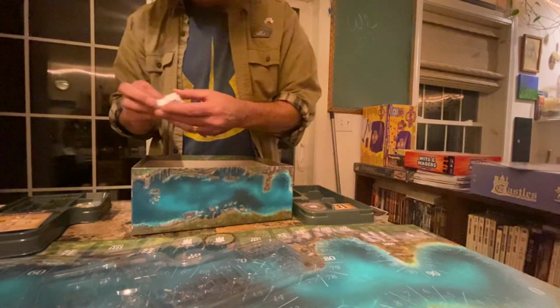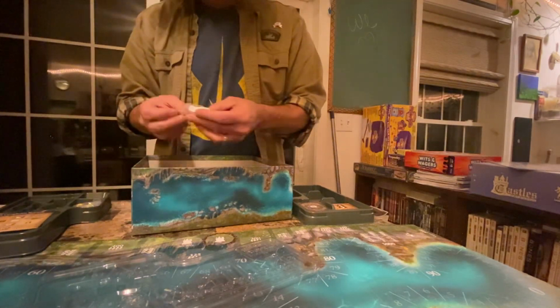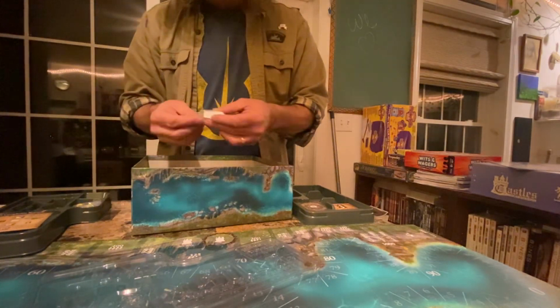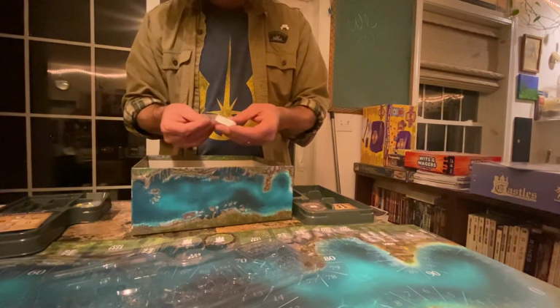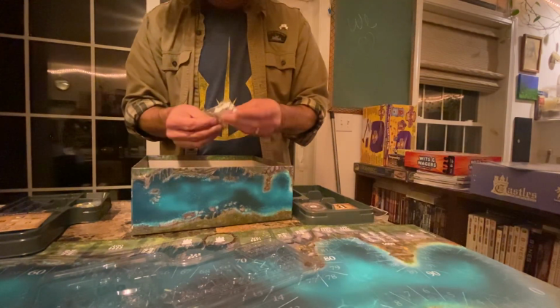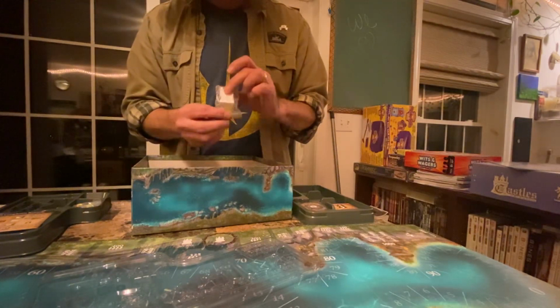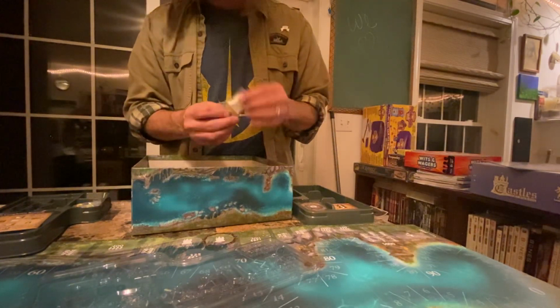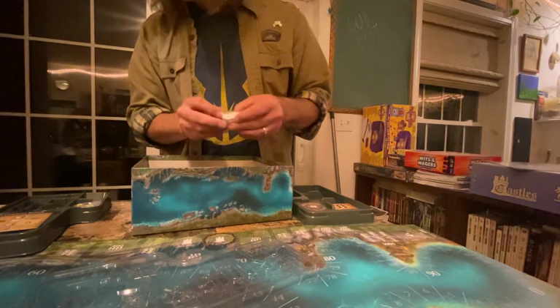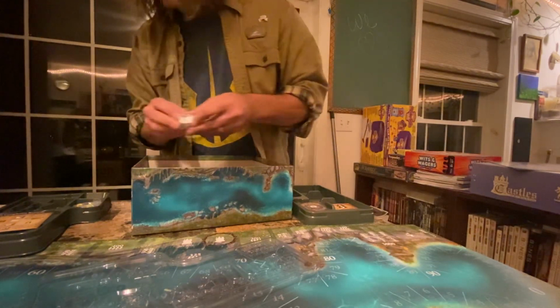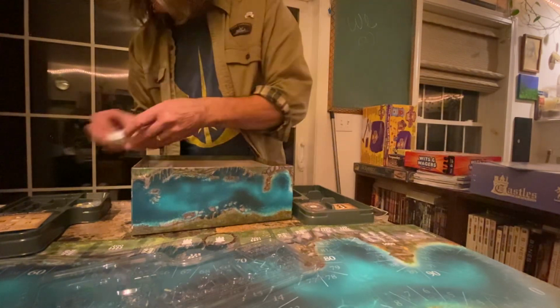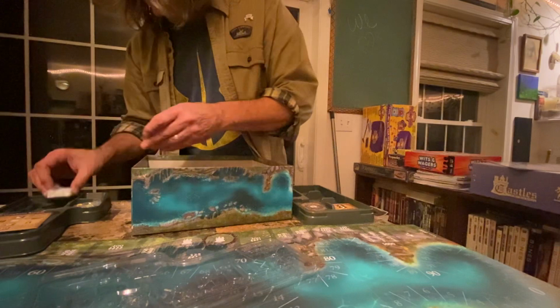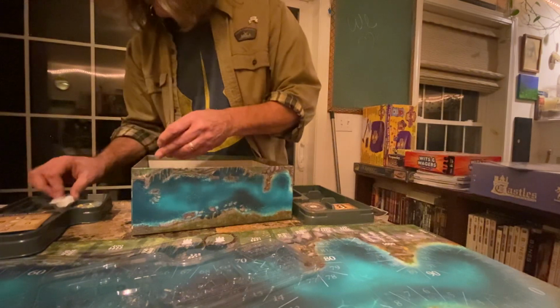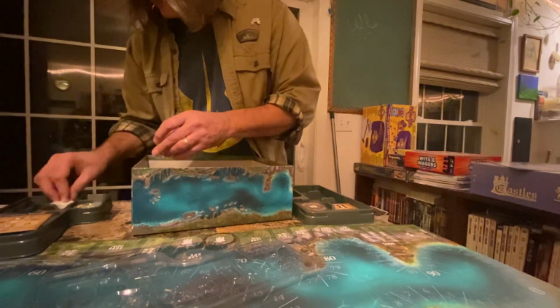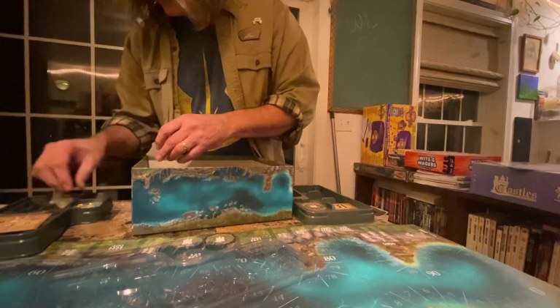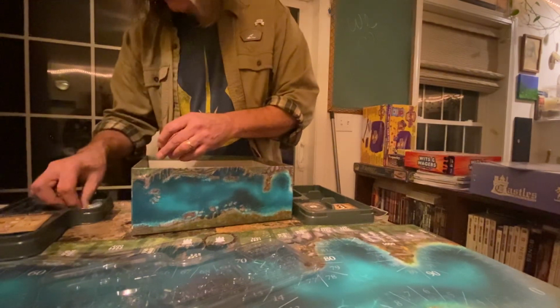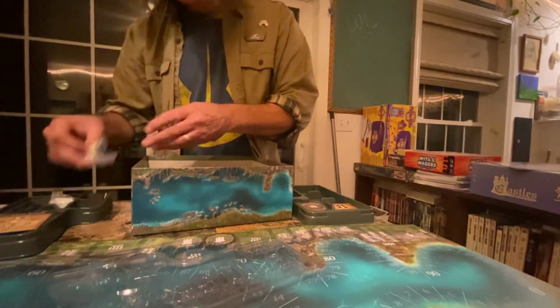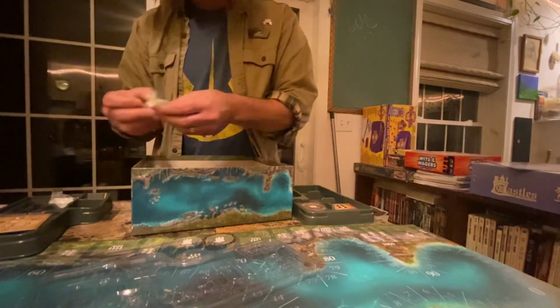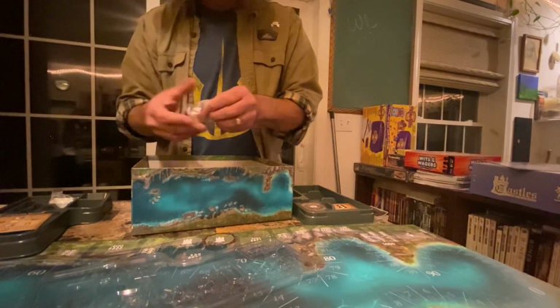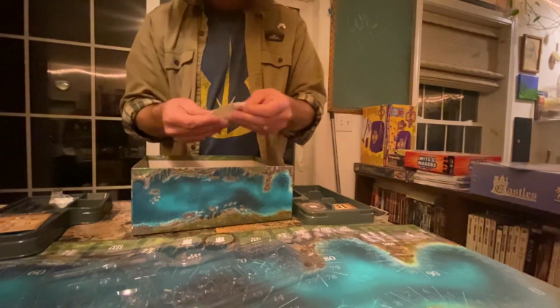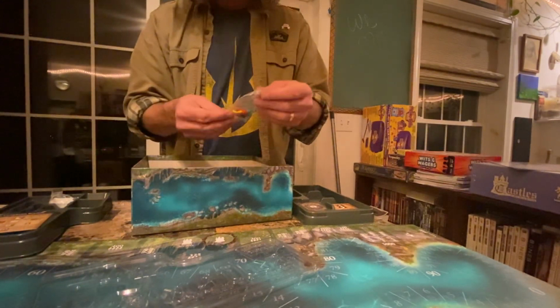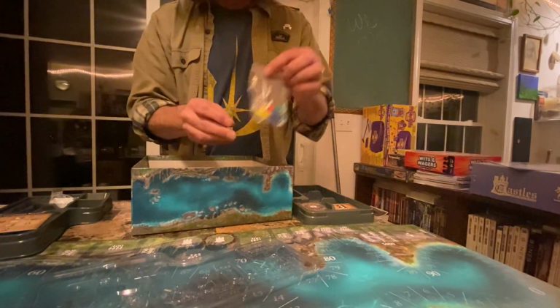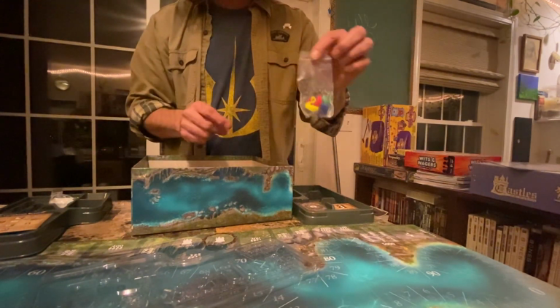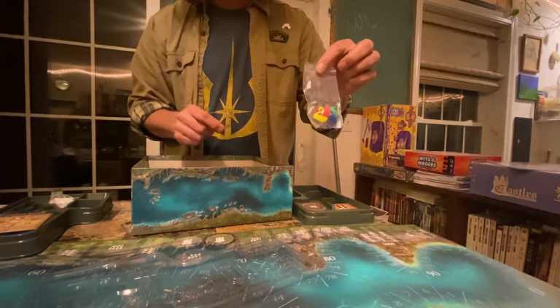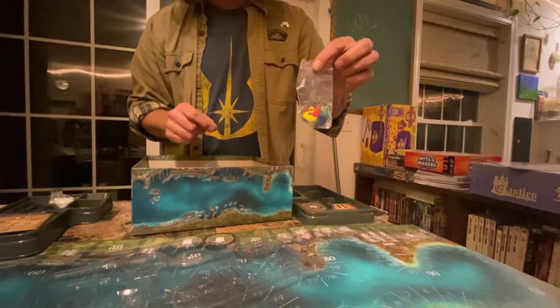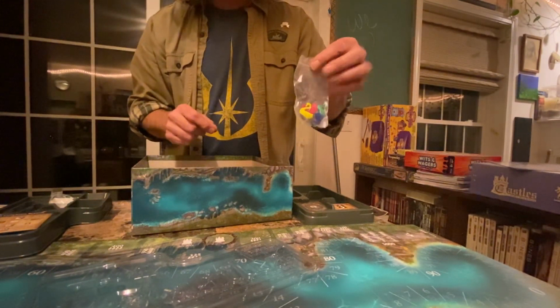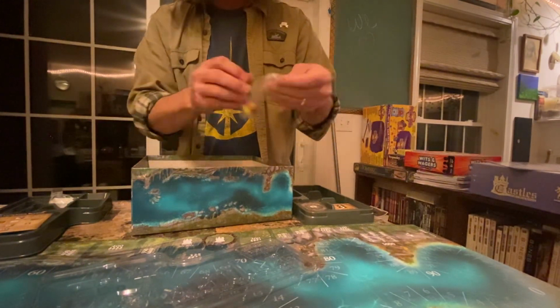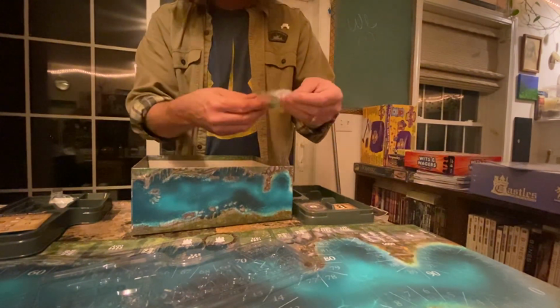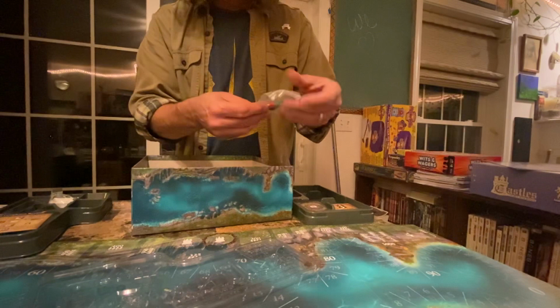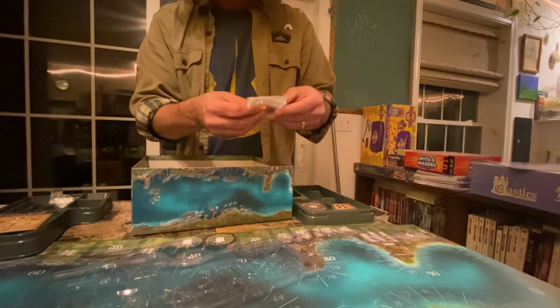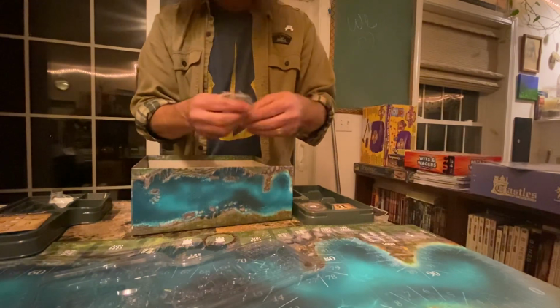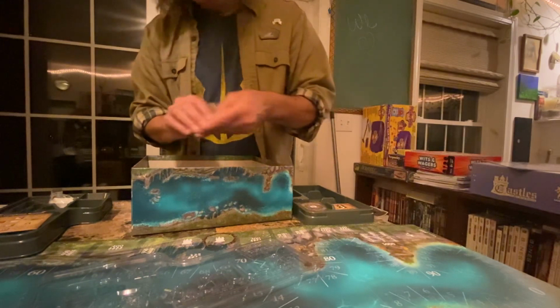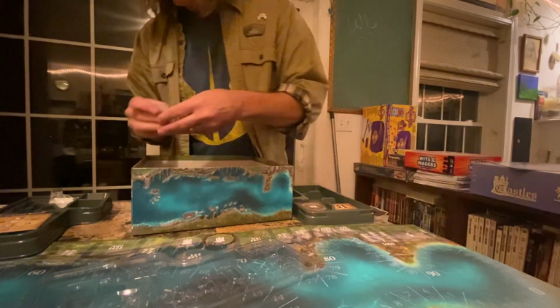There's this little castle token — I believe this is the first player token. And then a bunch of swans that move along the lake to keep track of your score. It's for four players.